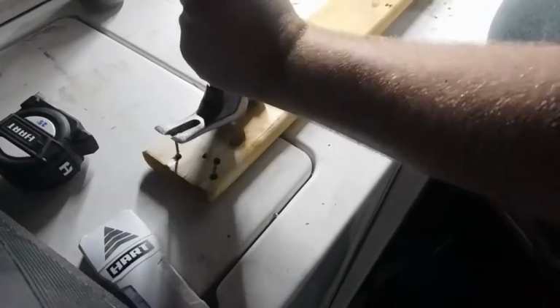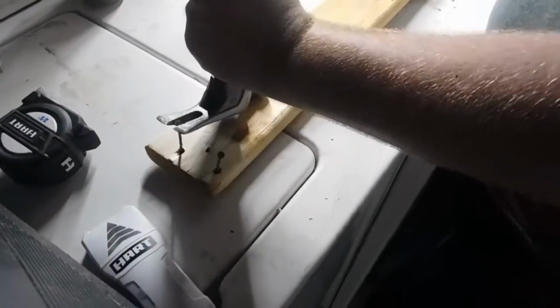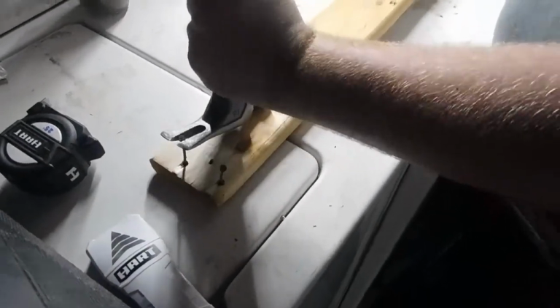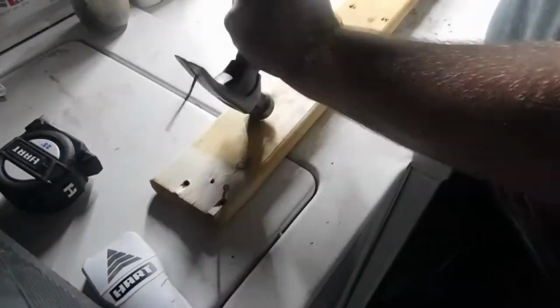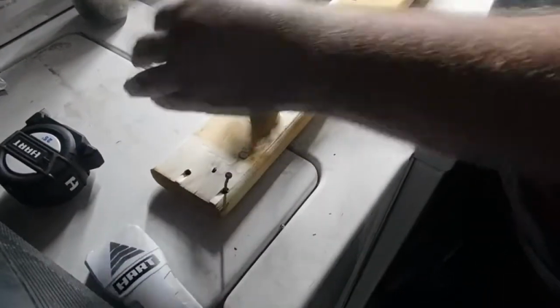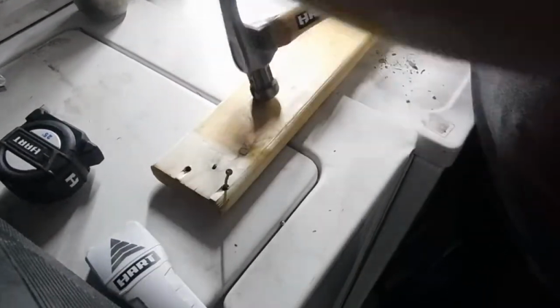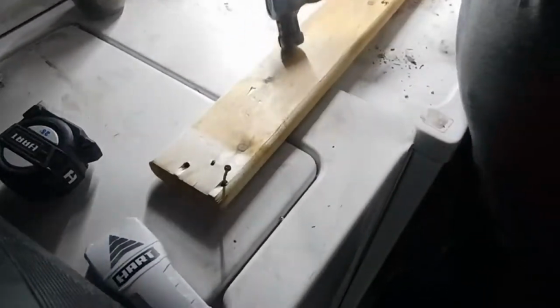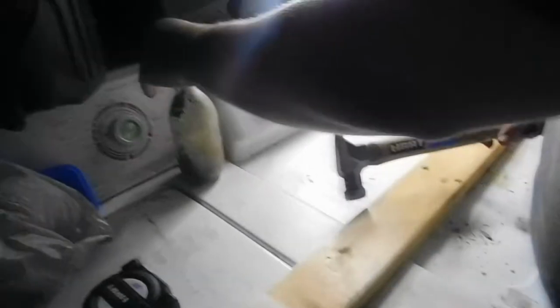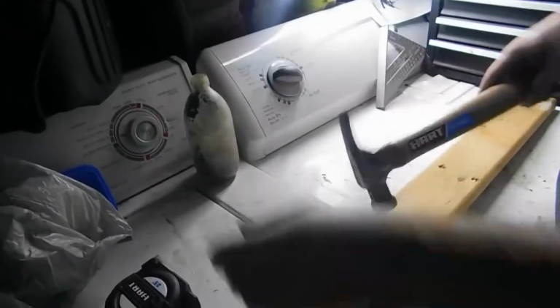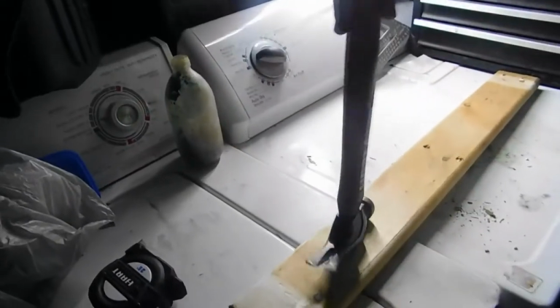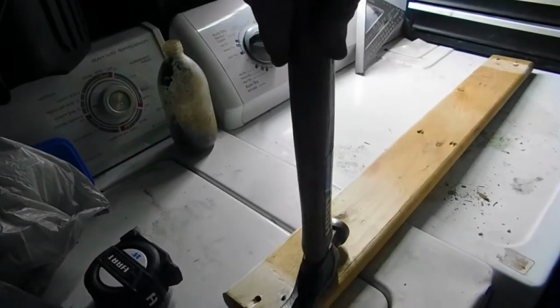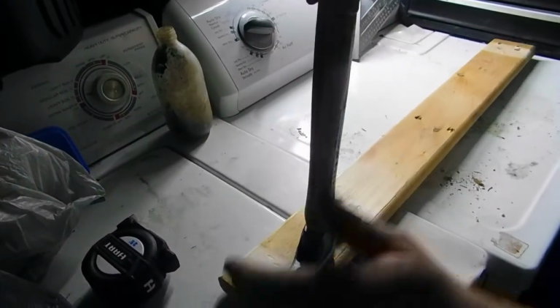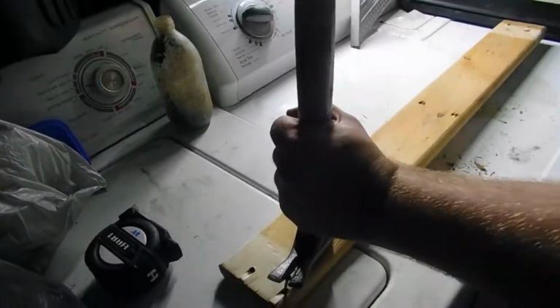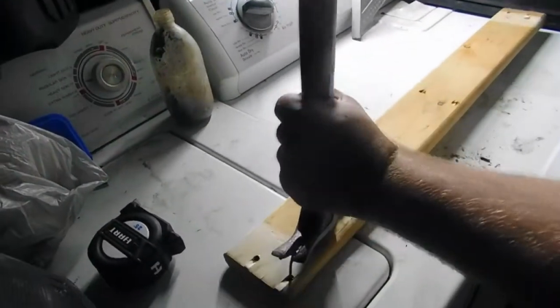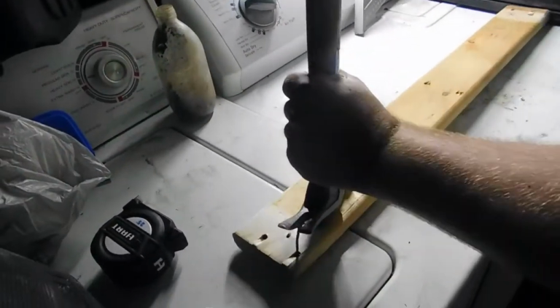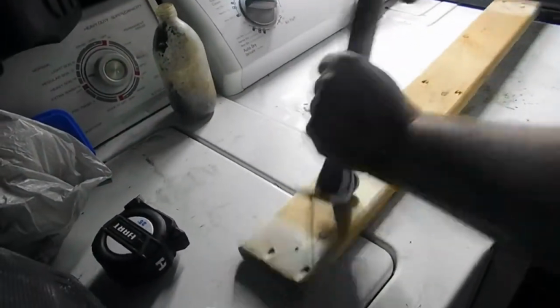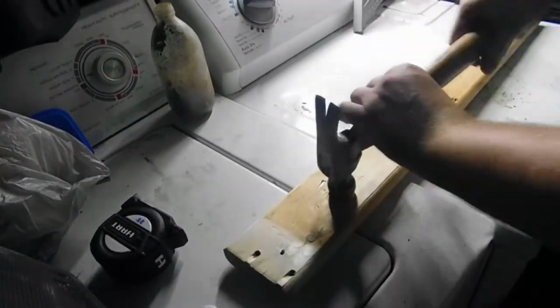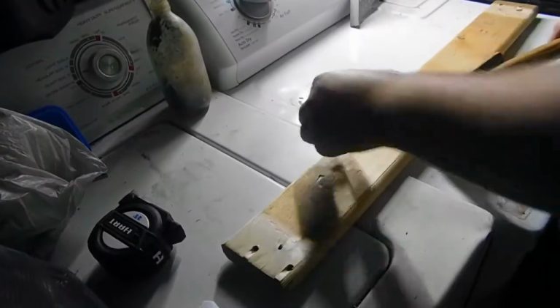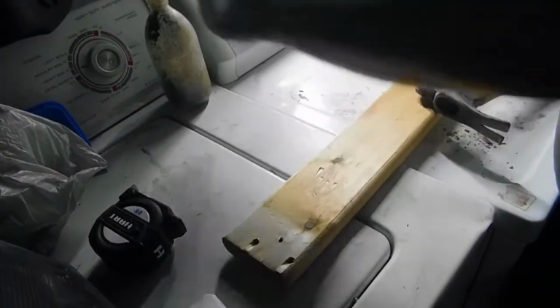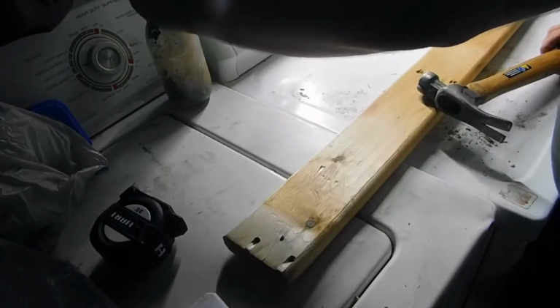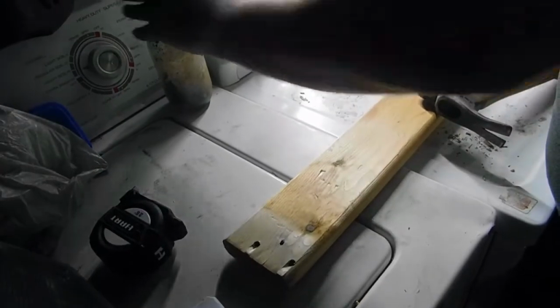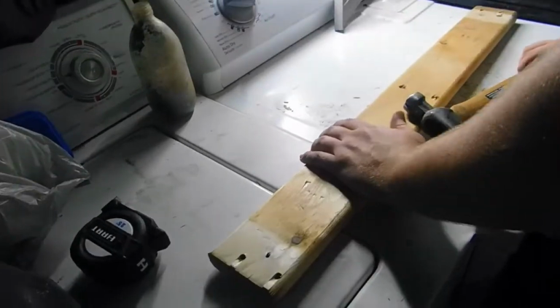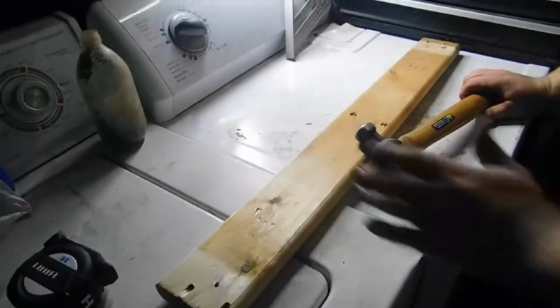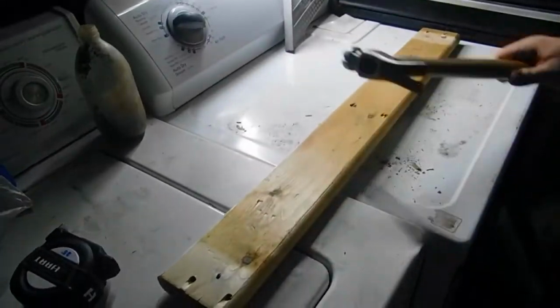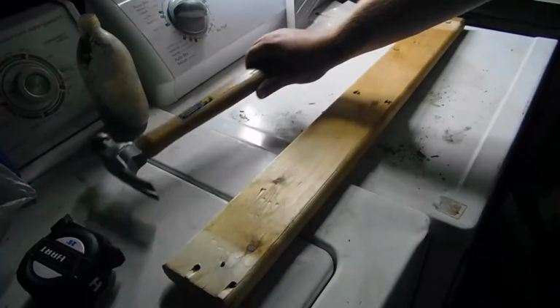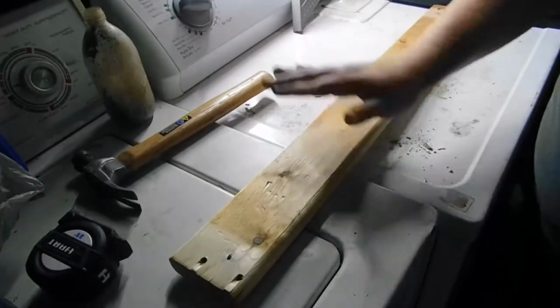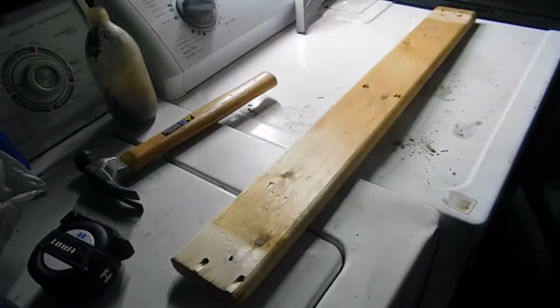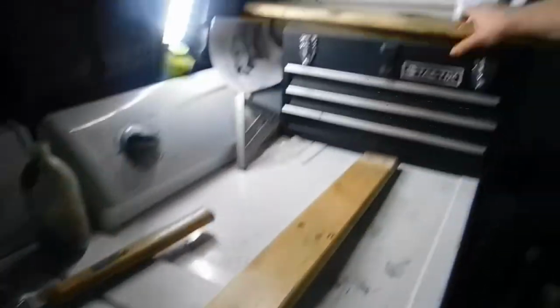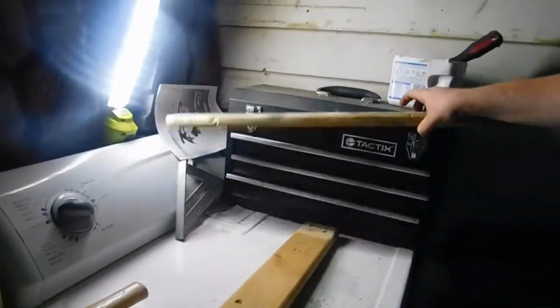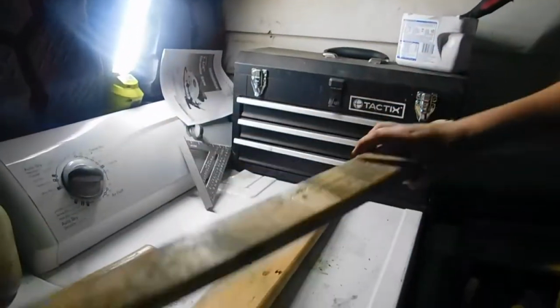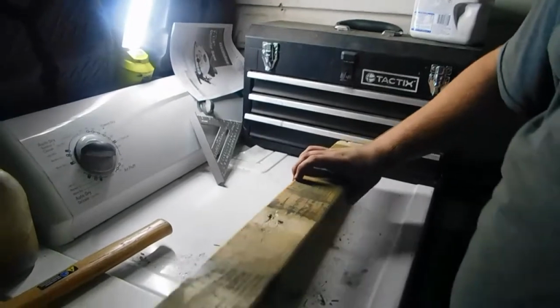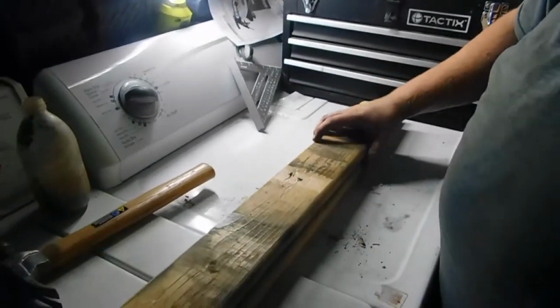Do you think Tommy ever had tools? No. Look at all the crap he put the Rugrats through. Alright, our boards are stripped of nails. We're ready to make a shelf.